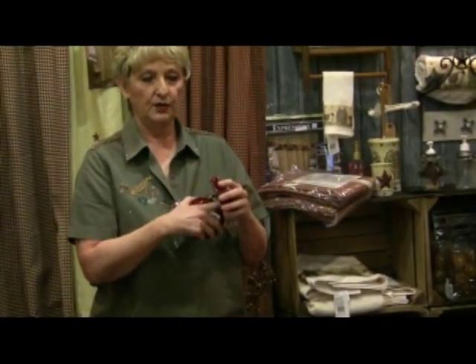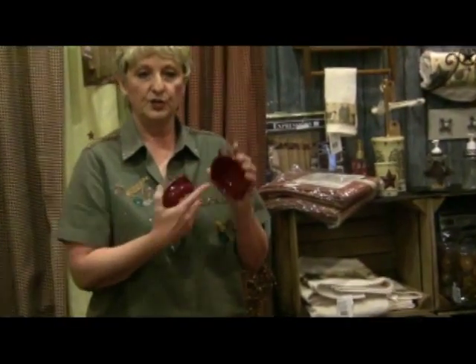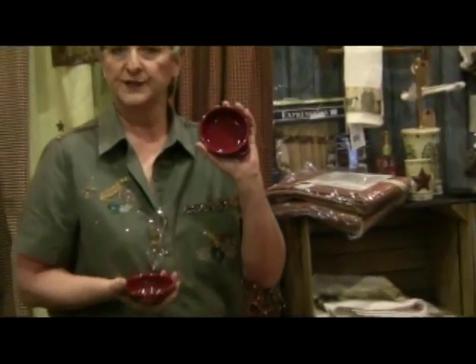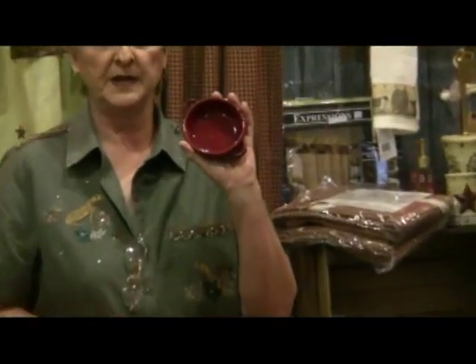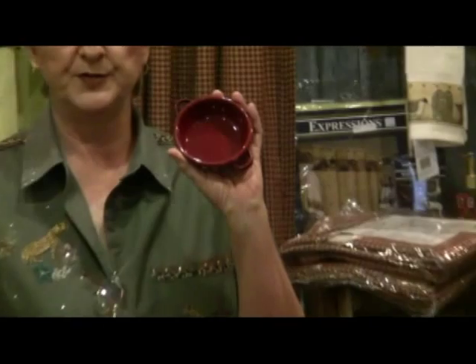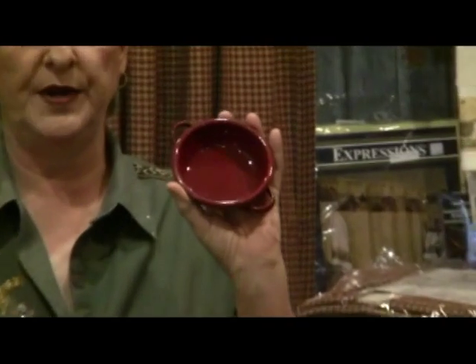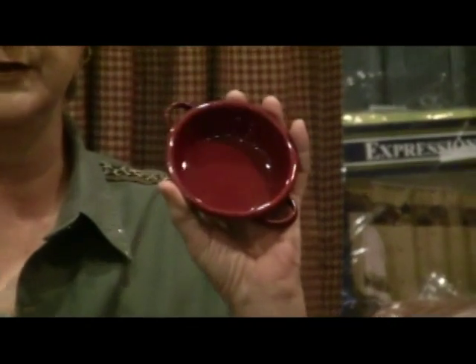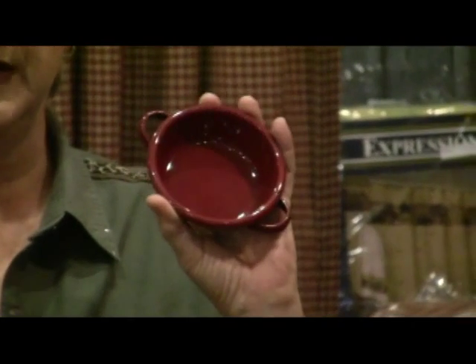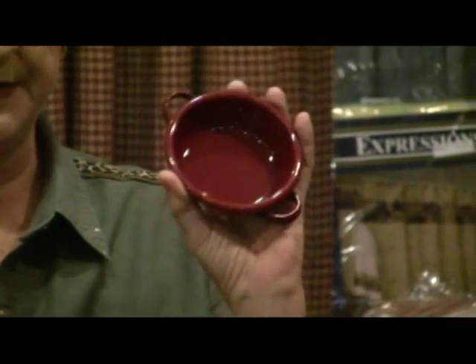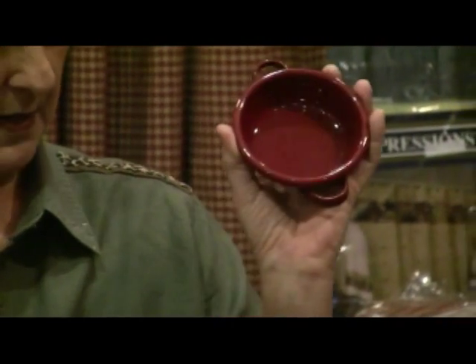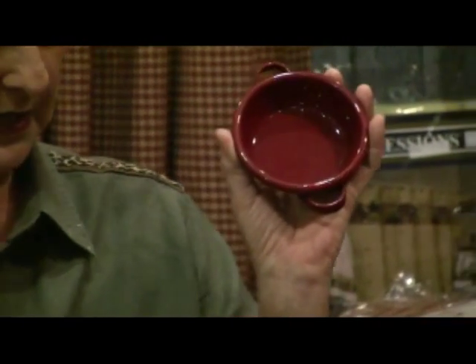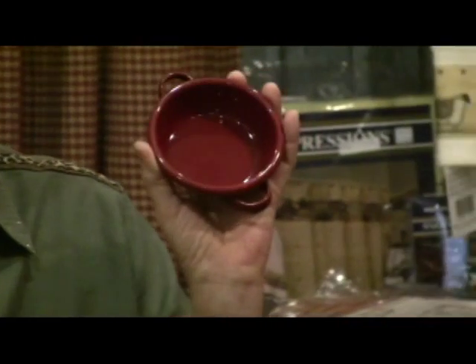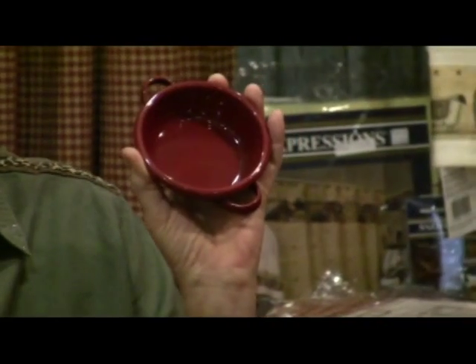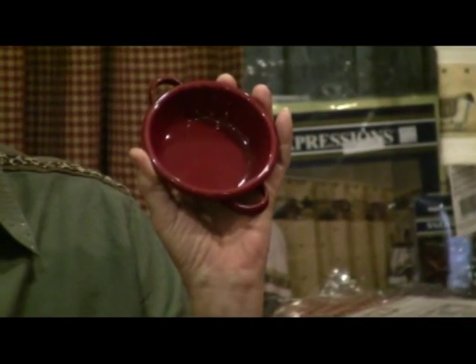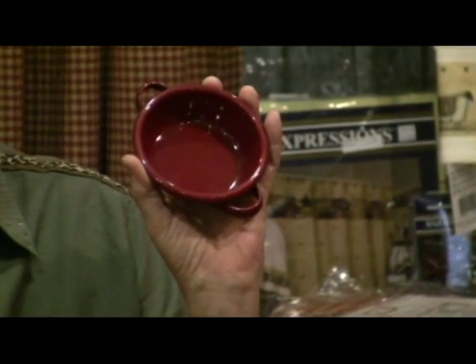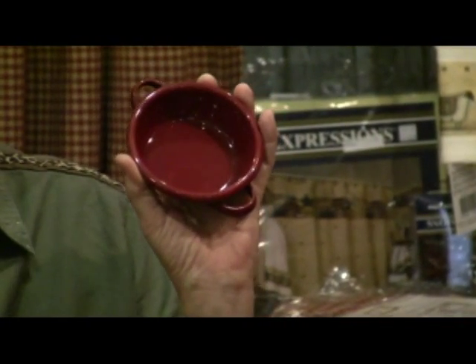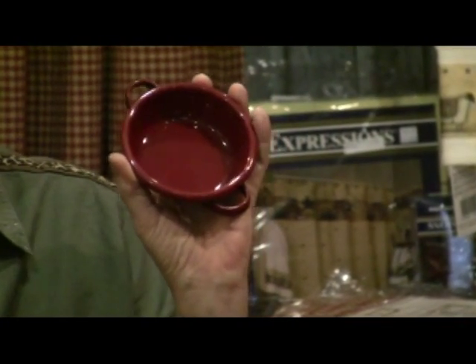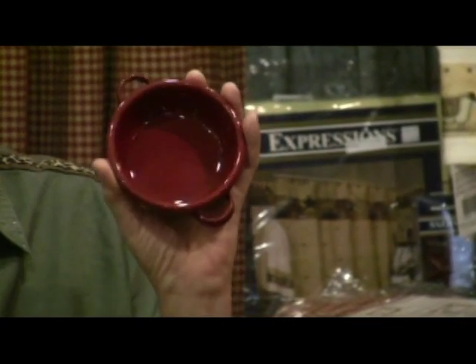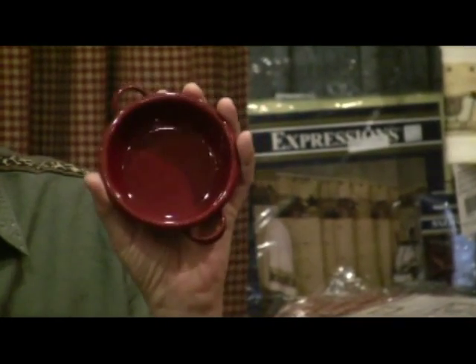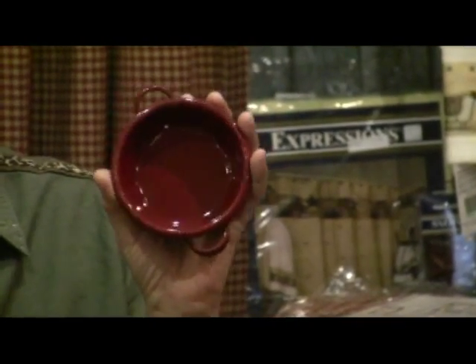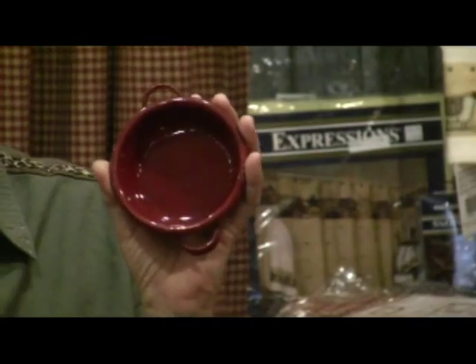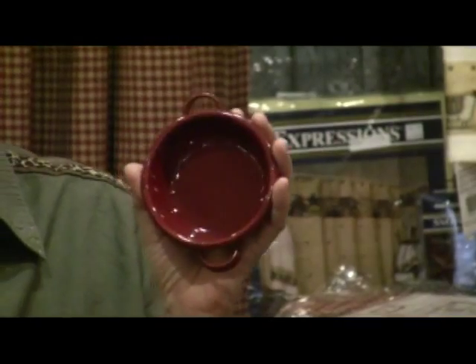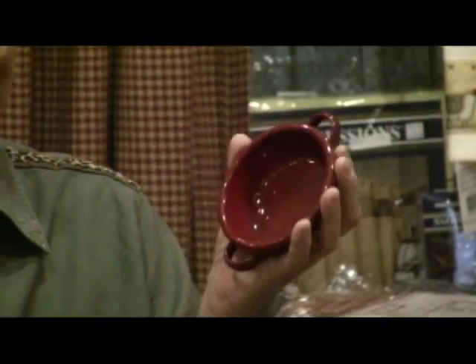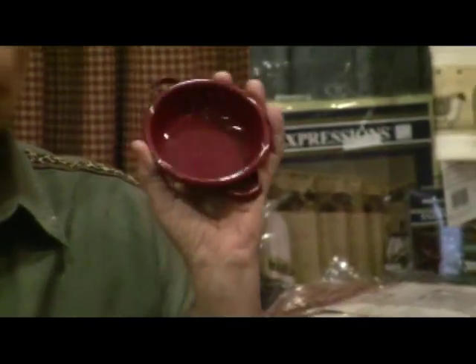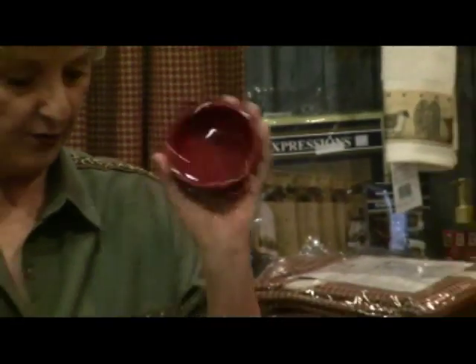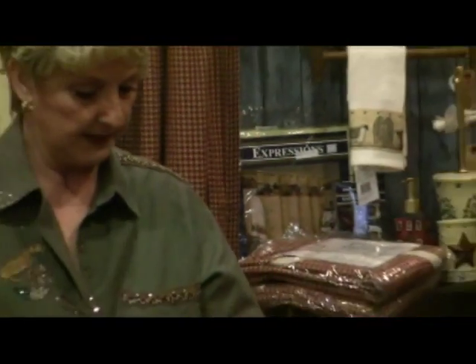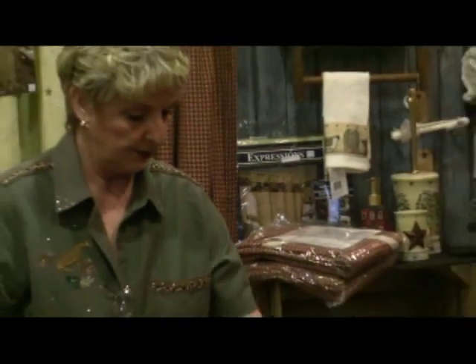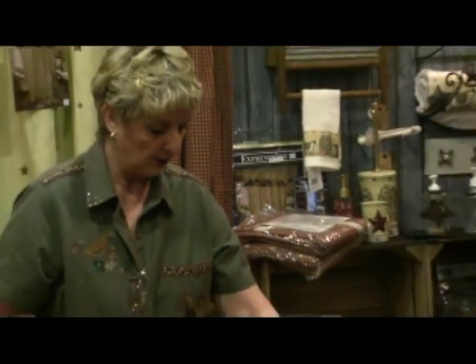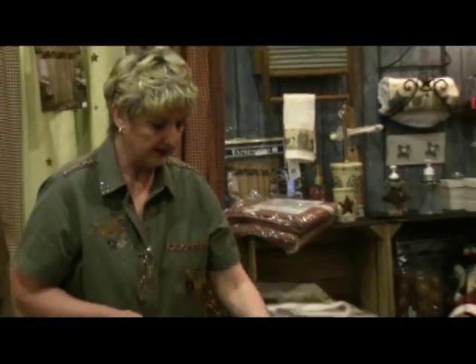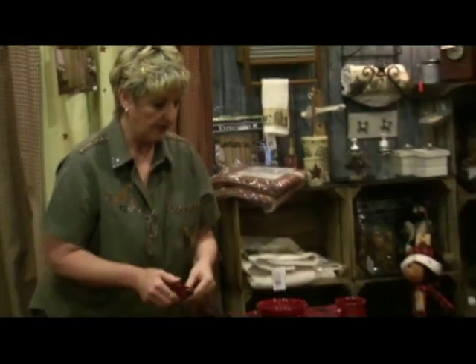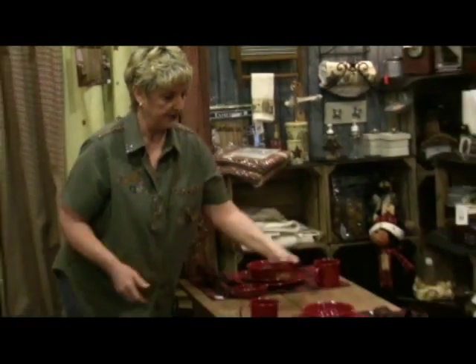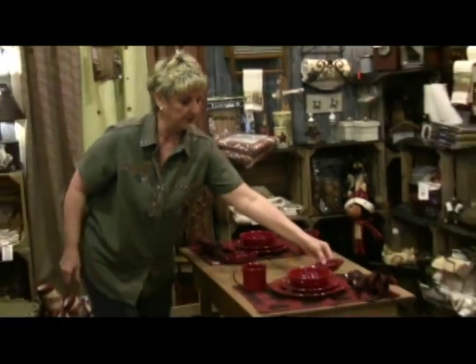These are your little individual dip cups. You can use them for dip cups — if you're having something where you want to put each individual dip into a separate cup, this would be great to use. We also offer those here.